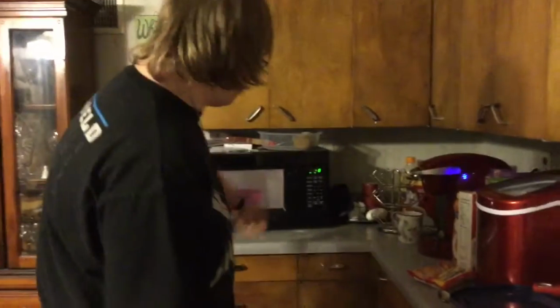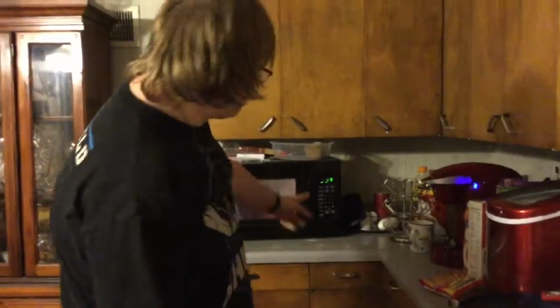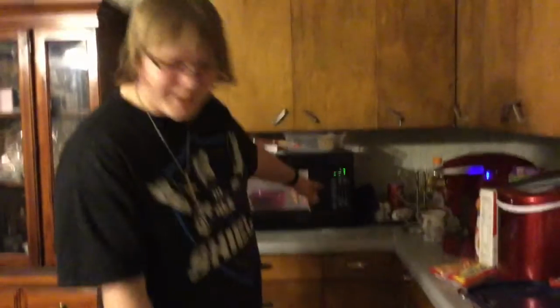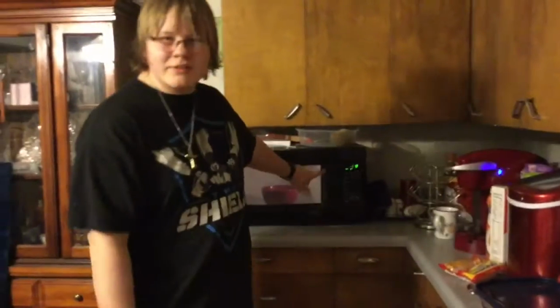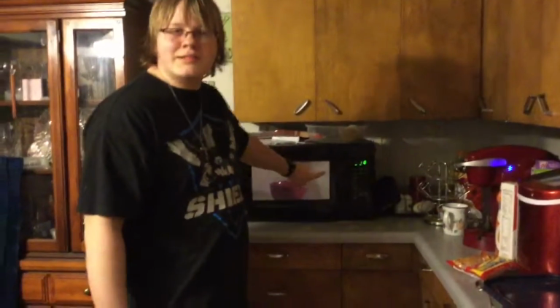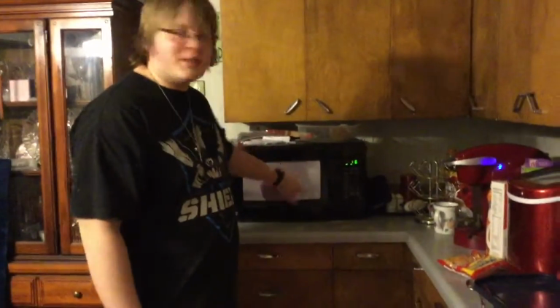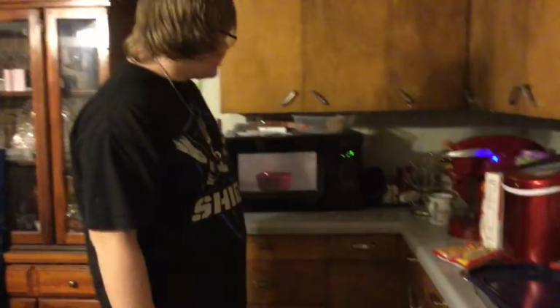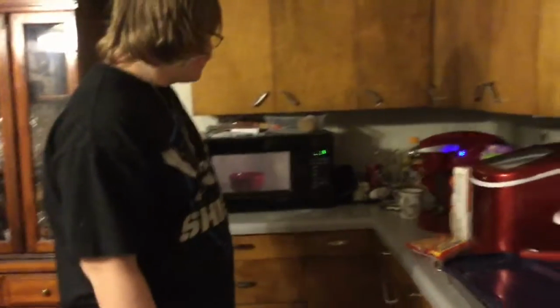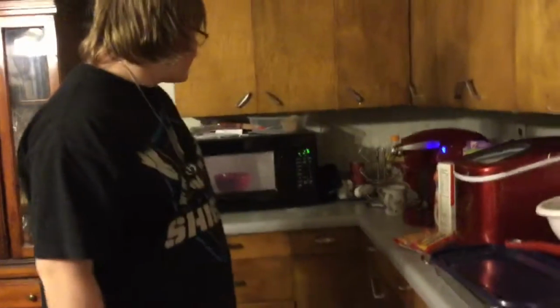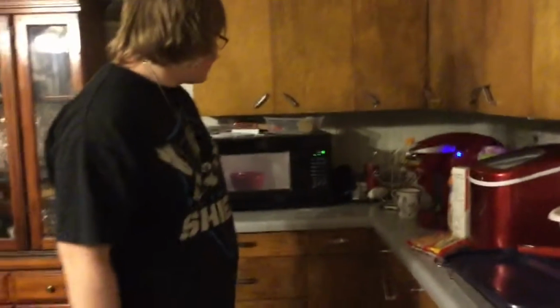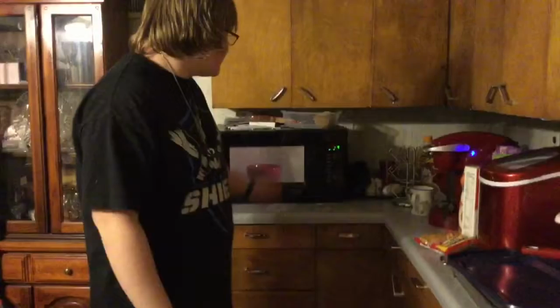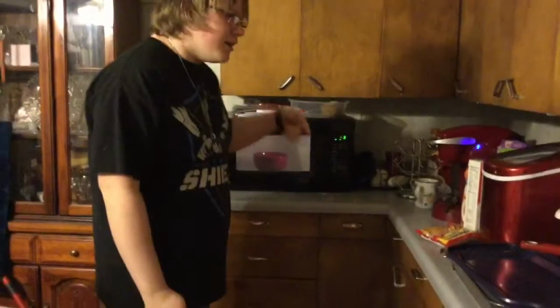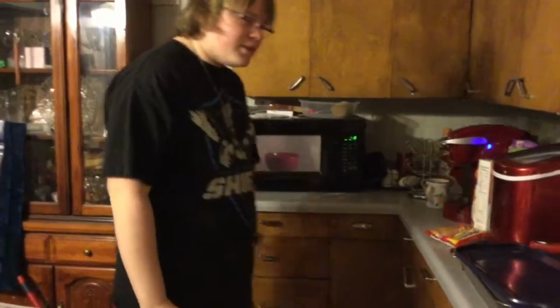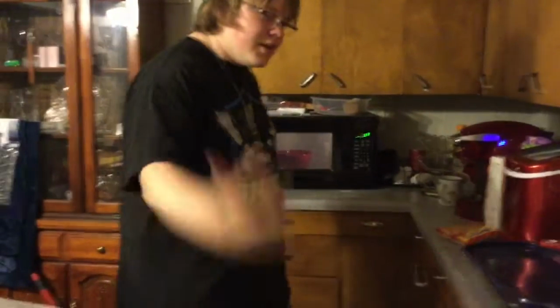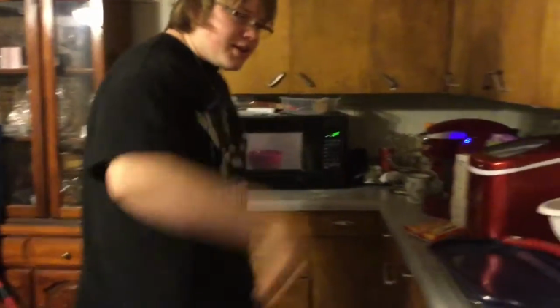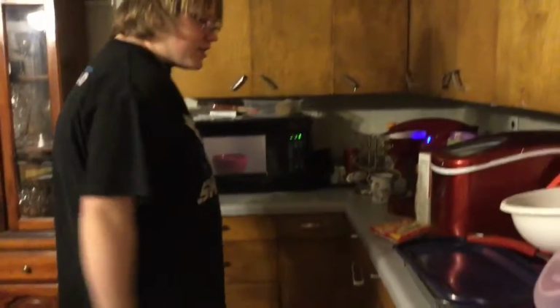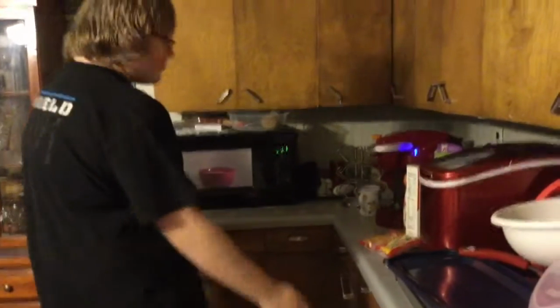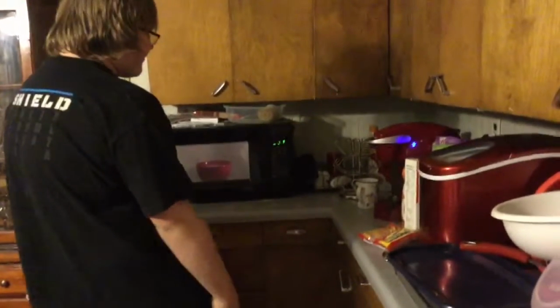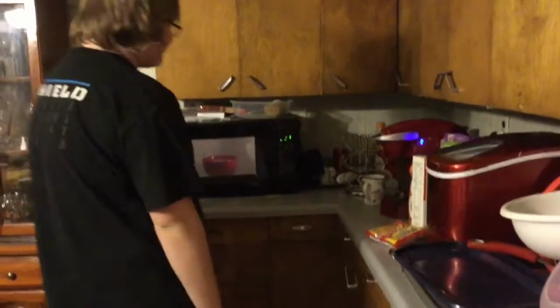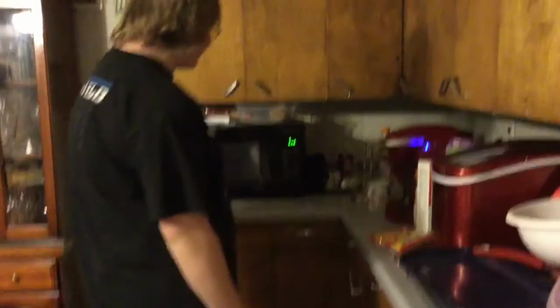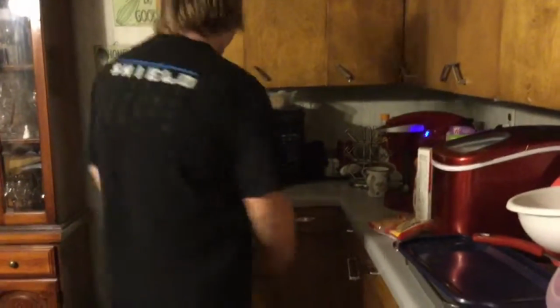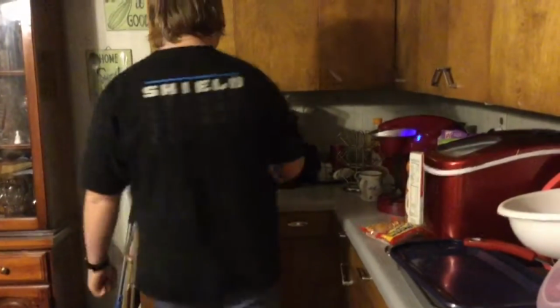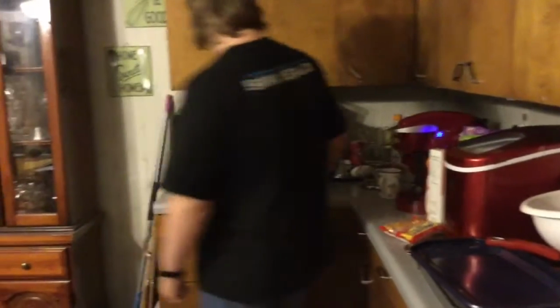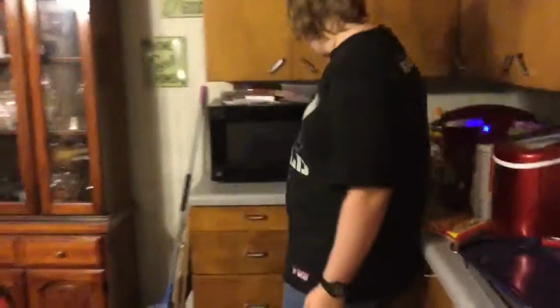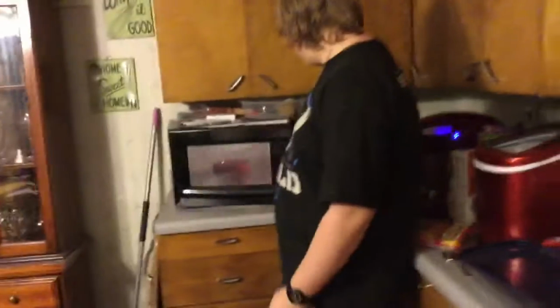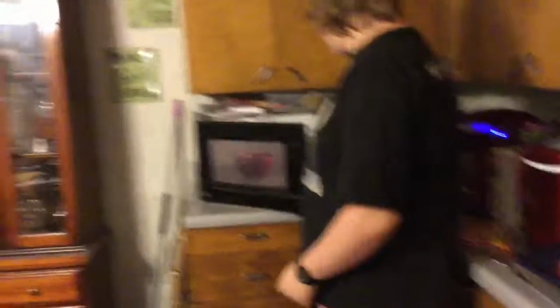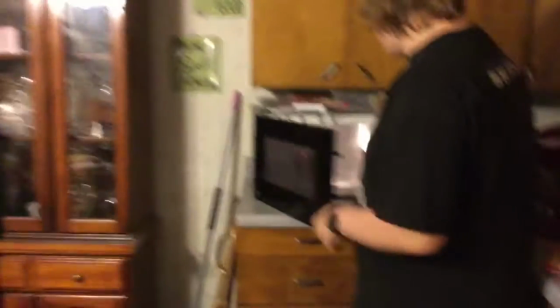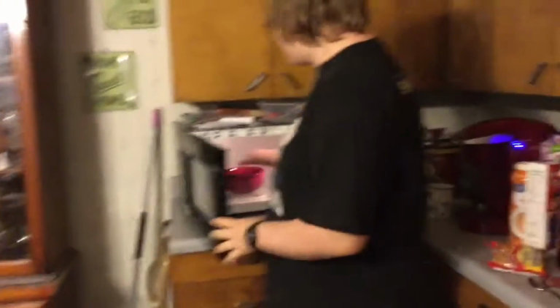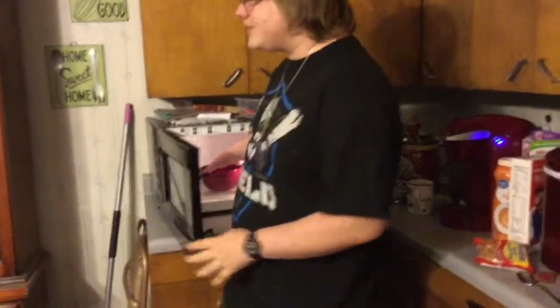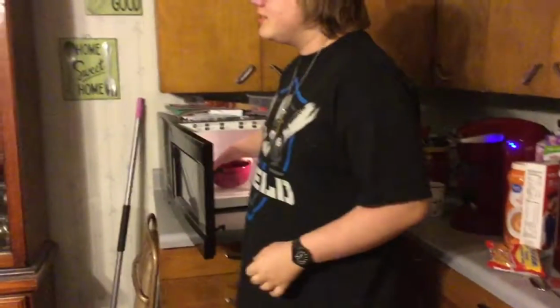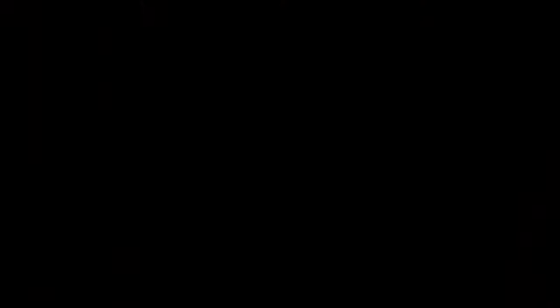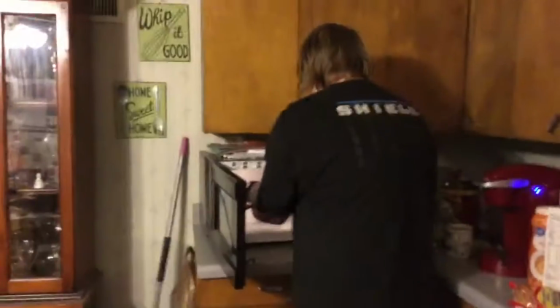Ramen noodles — ramen's done here. I got a few seconds left. I'll take it out and get to the next step. Okay, ramen noodles are done. All right.